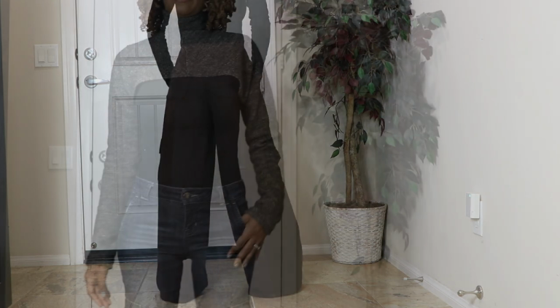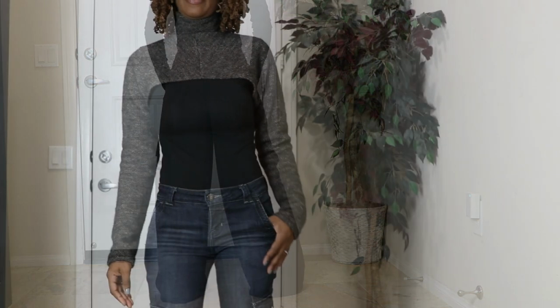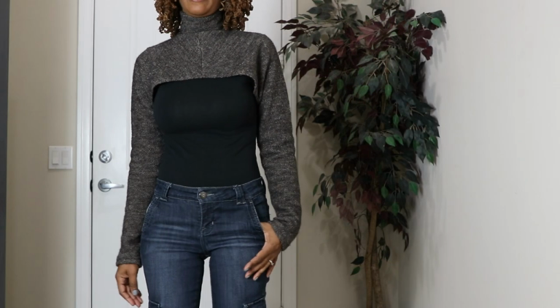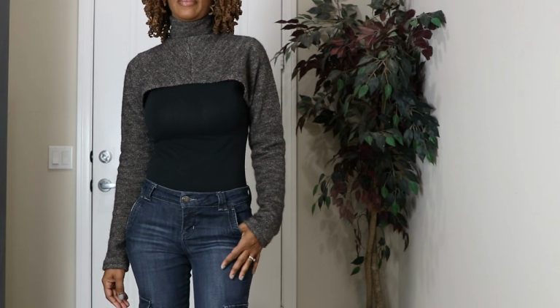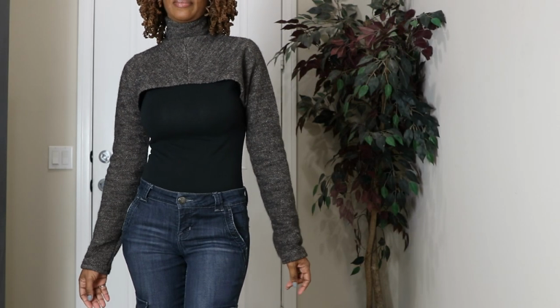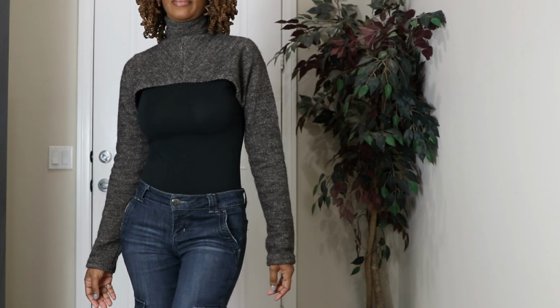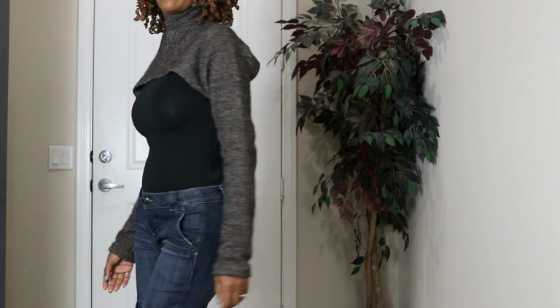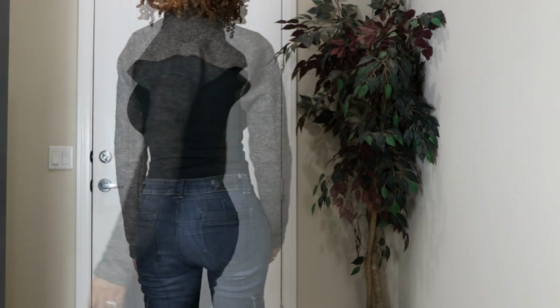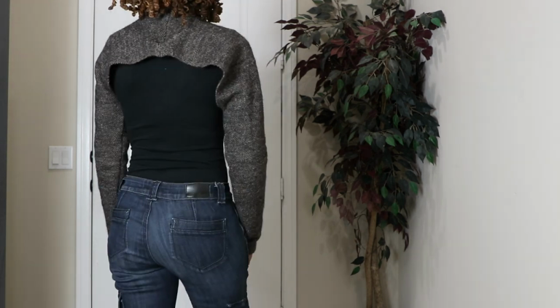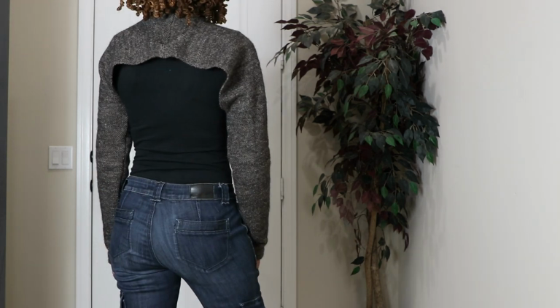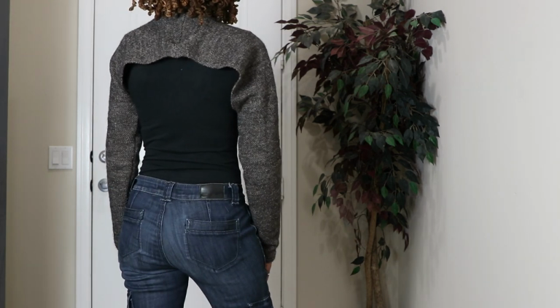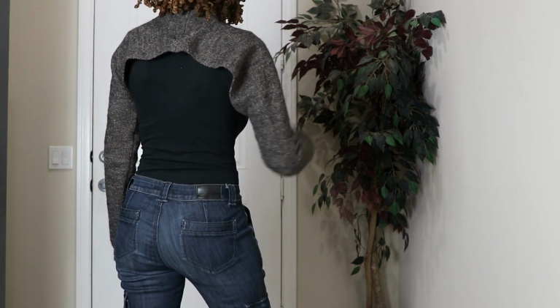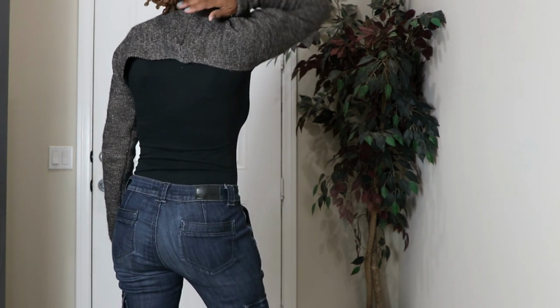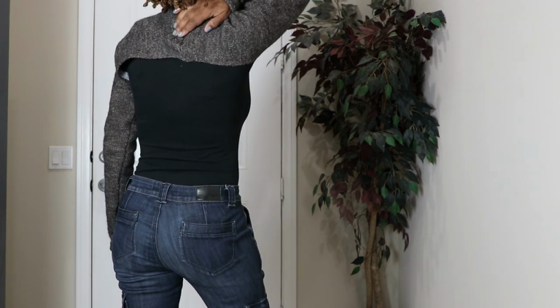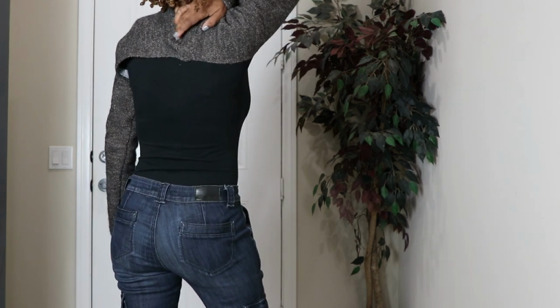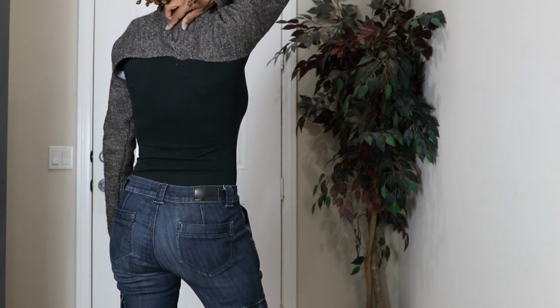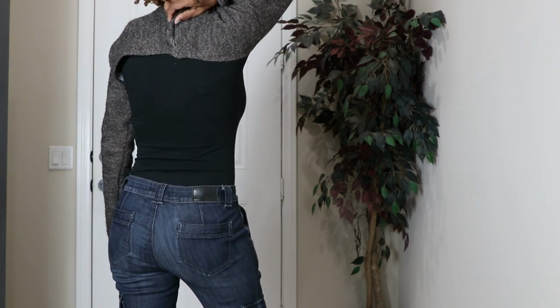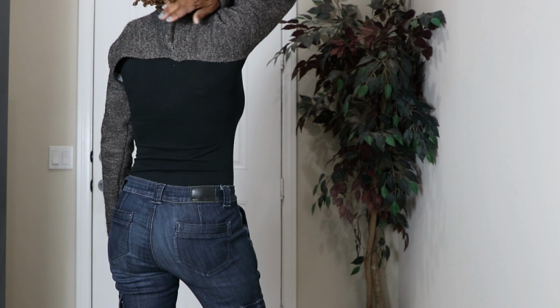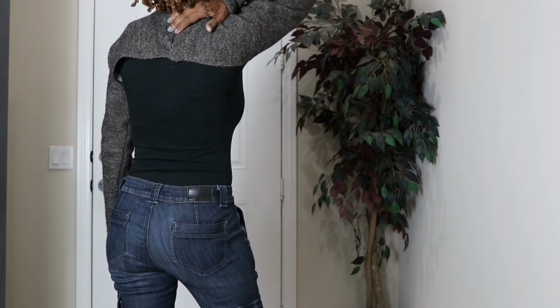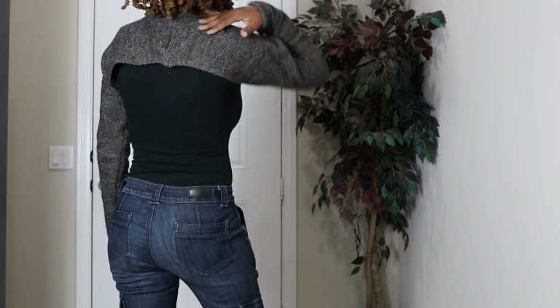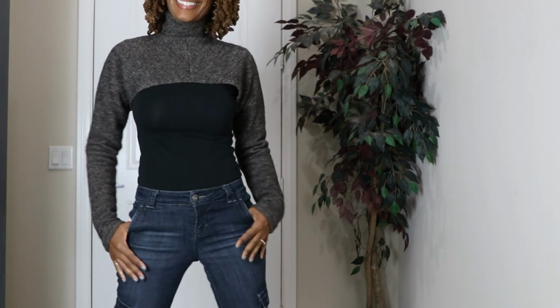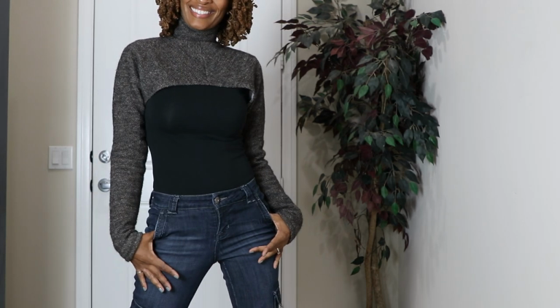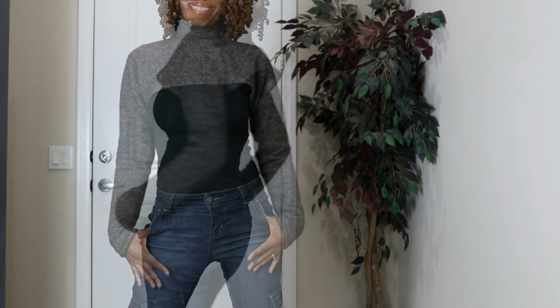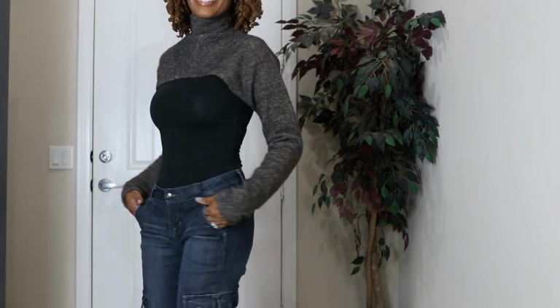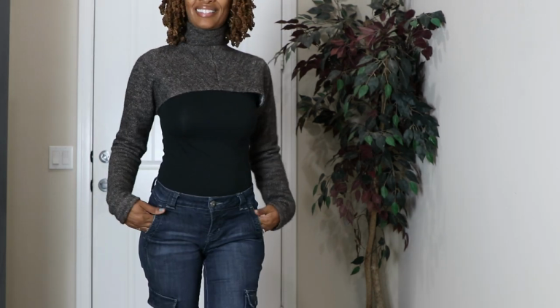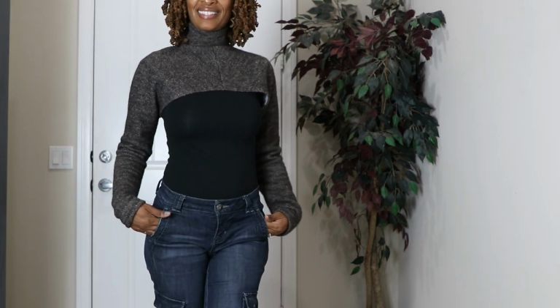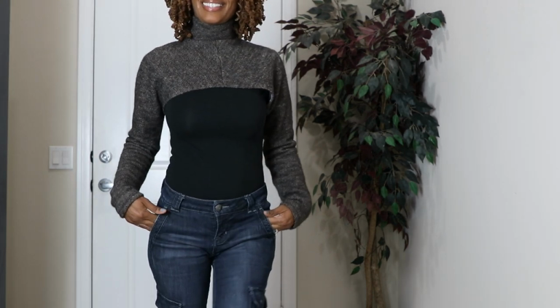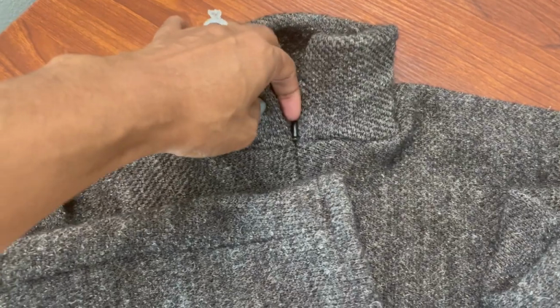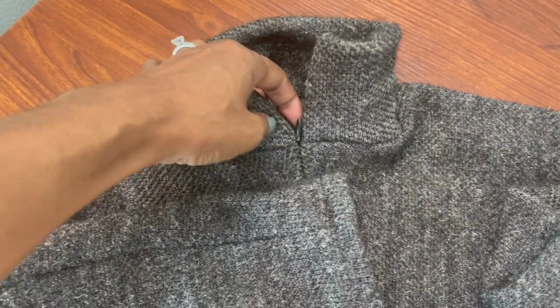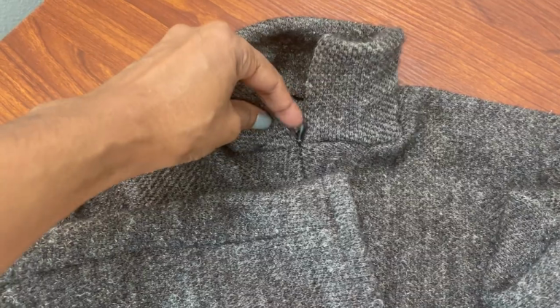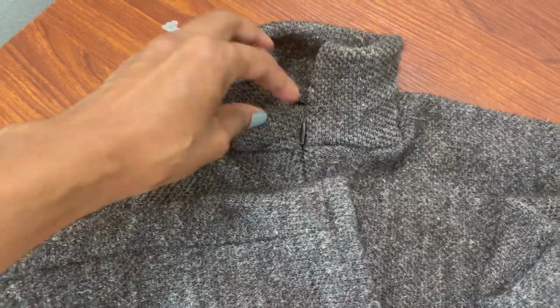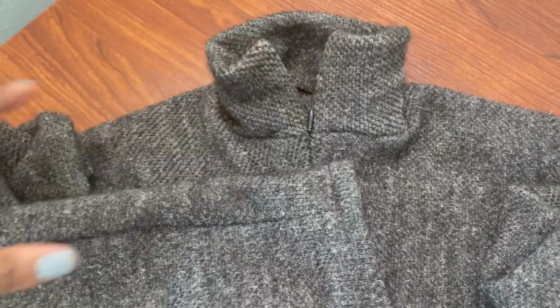This is Simplicity 9372. I made it out of a sweater knit. It does have an invisible zipper in the back. I had to redo the zipper a couple of times before I was happy with it.